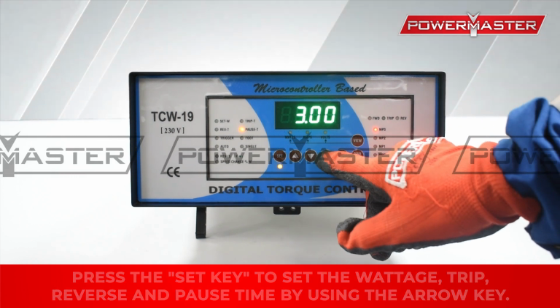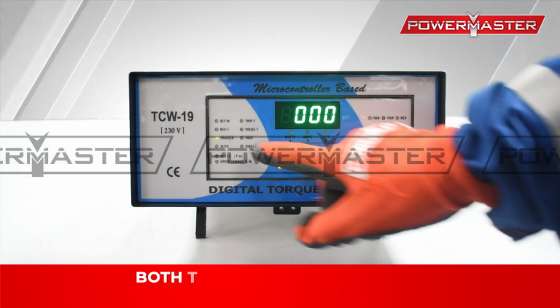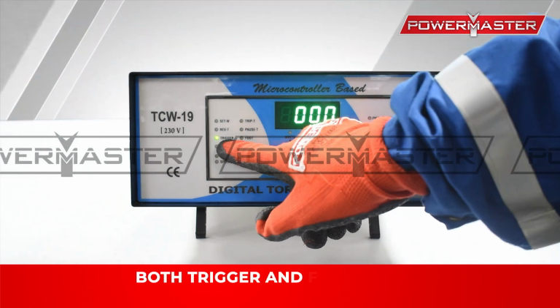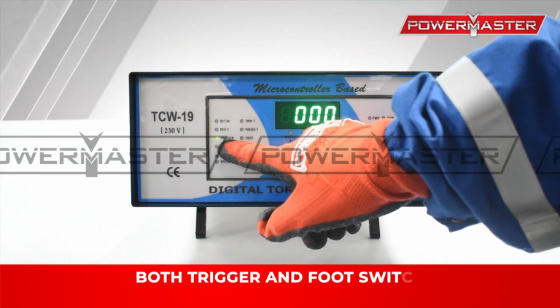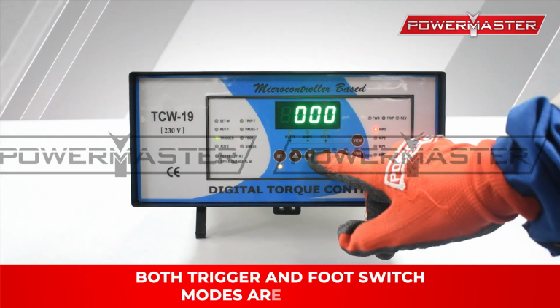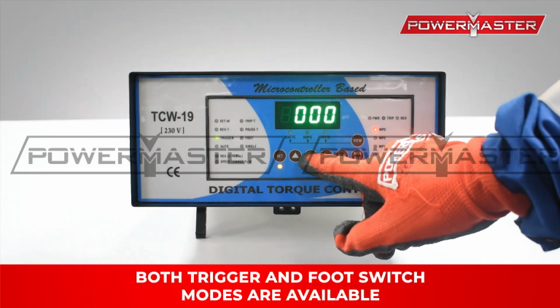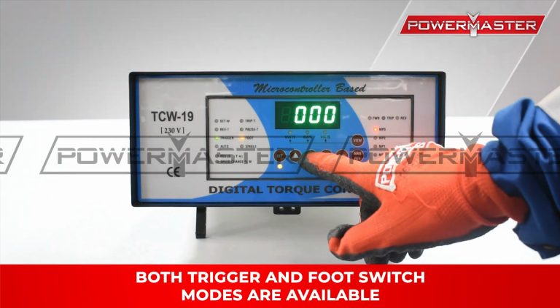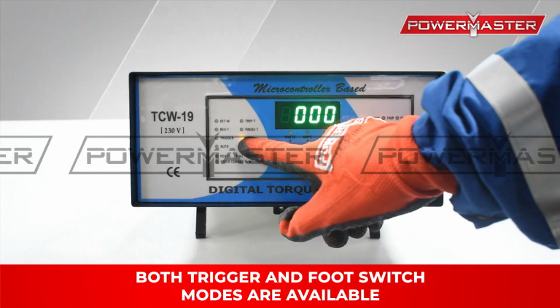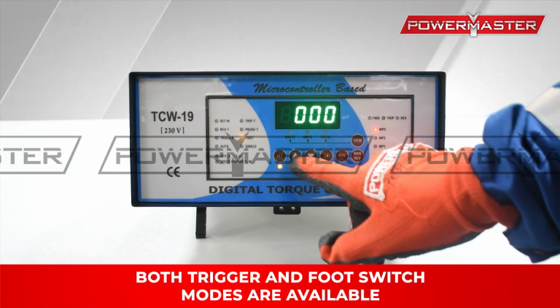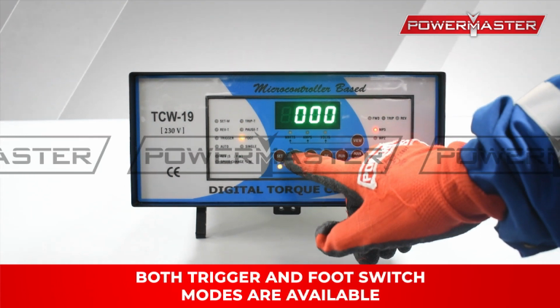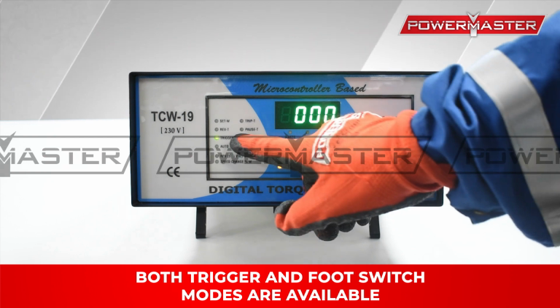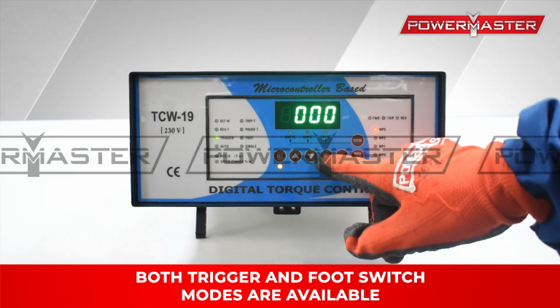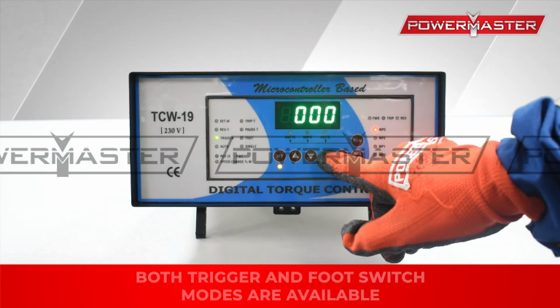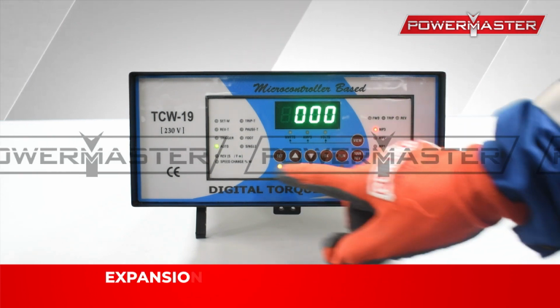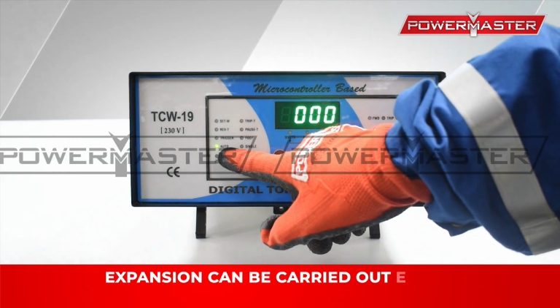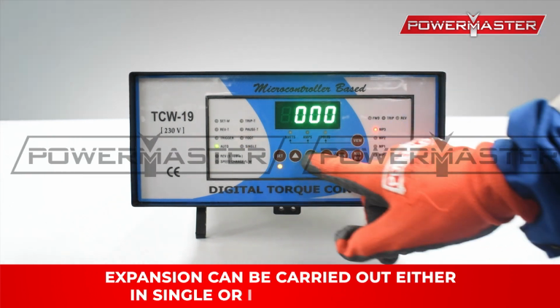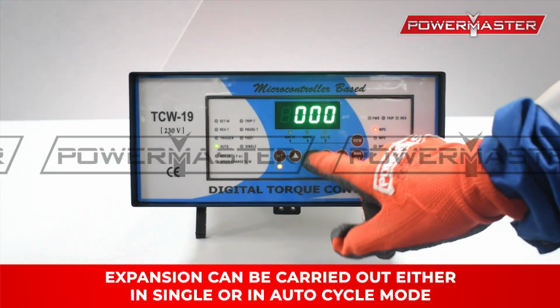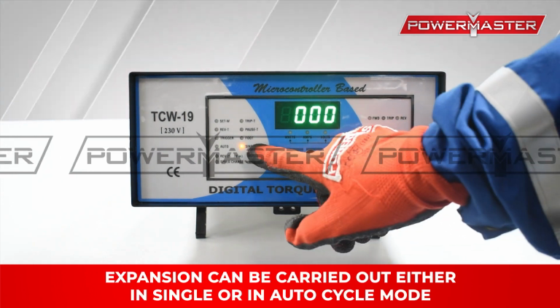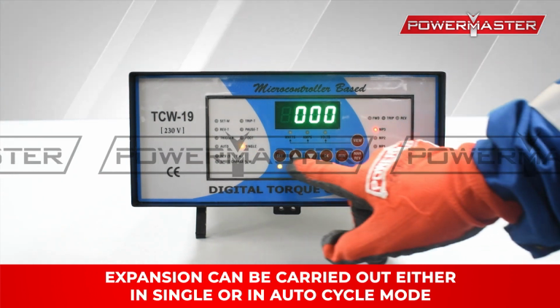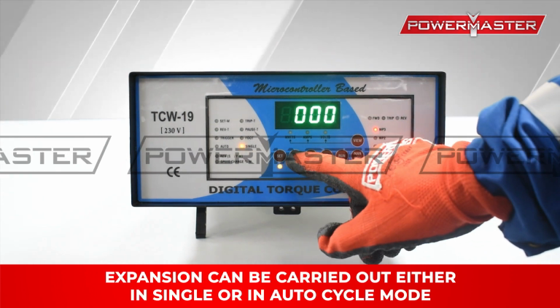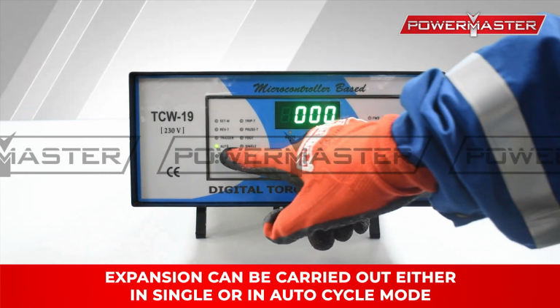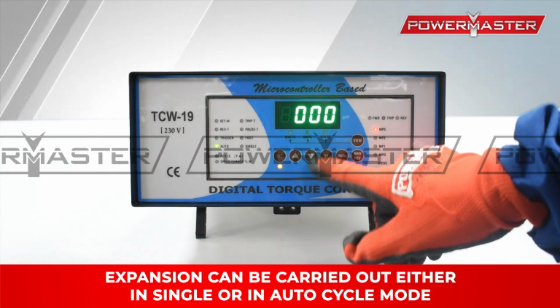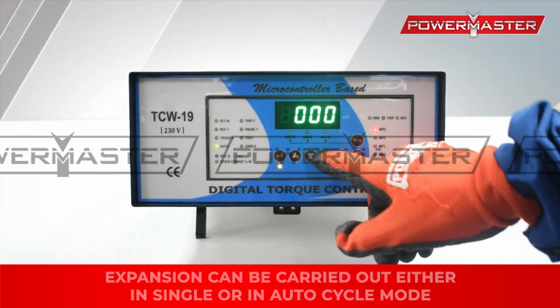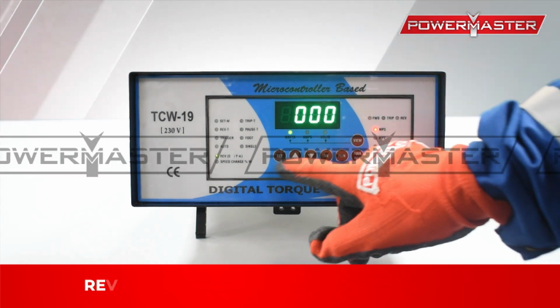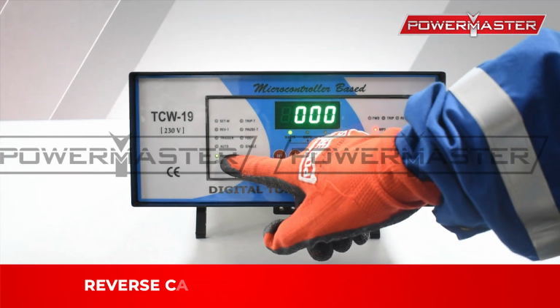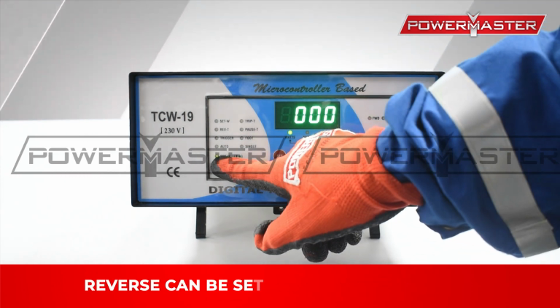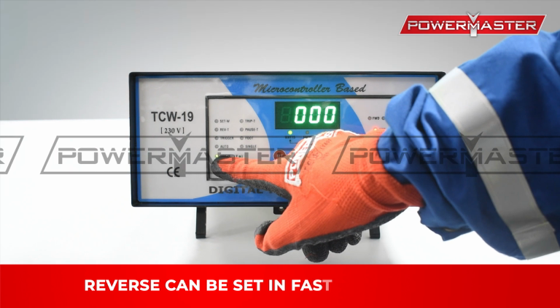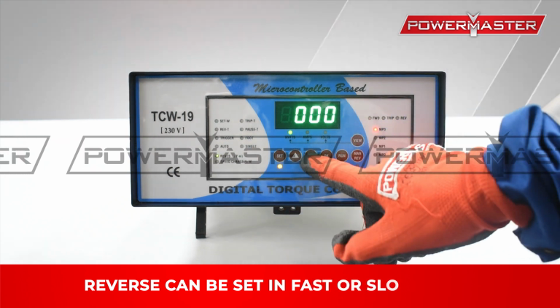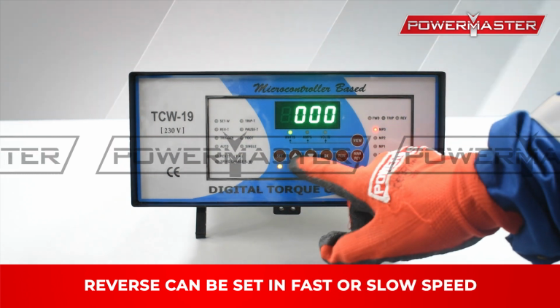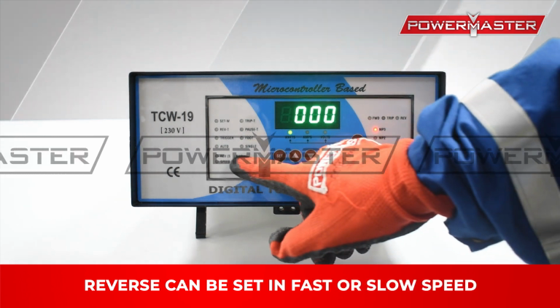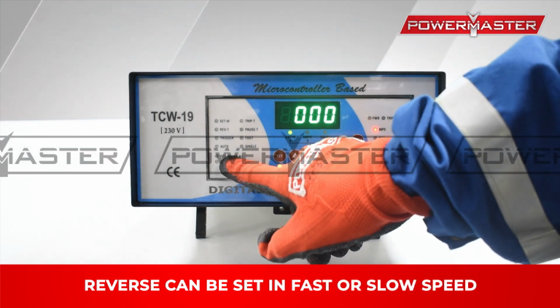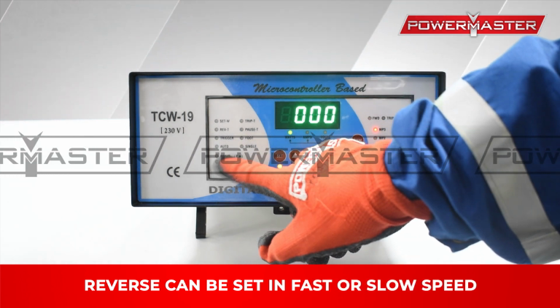Both trigger and foot switch modes are available. Expansion can be carried out either in single or in auto cycle mode. Reverse can be set in fast or slow speed.